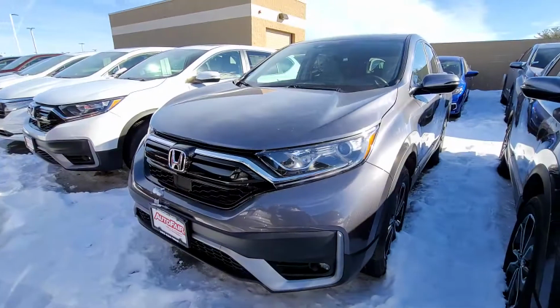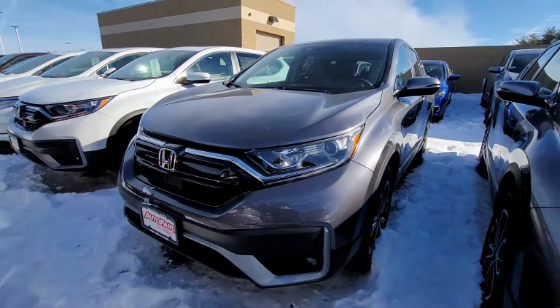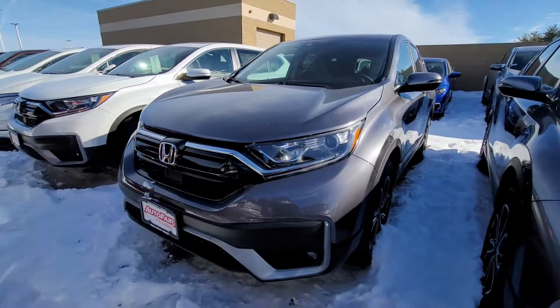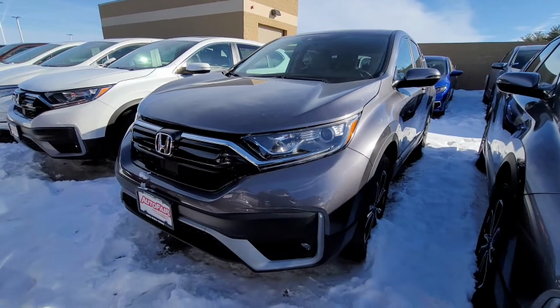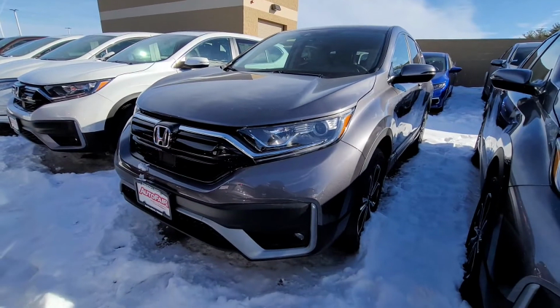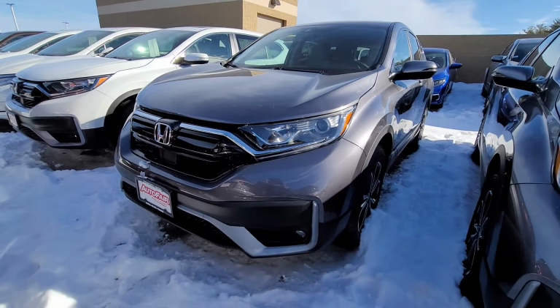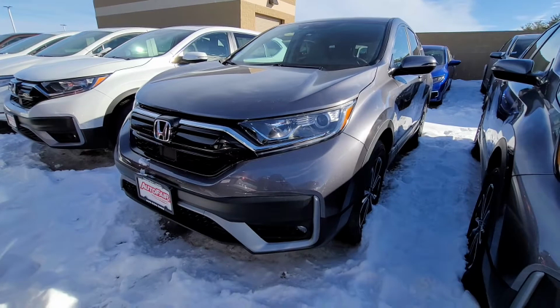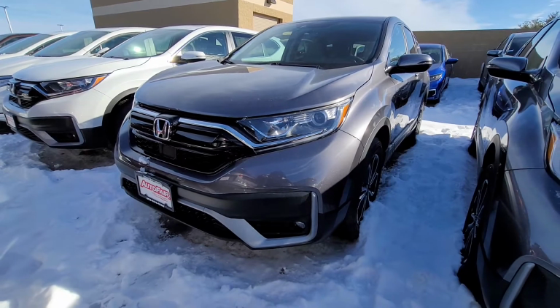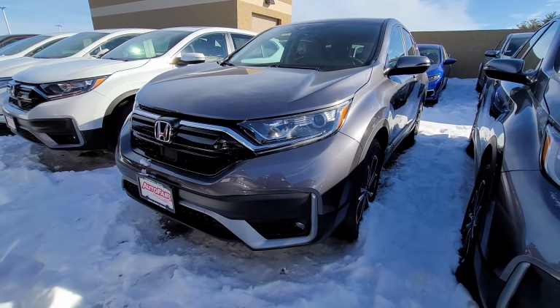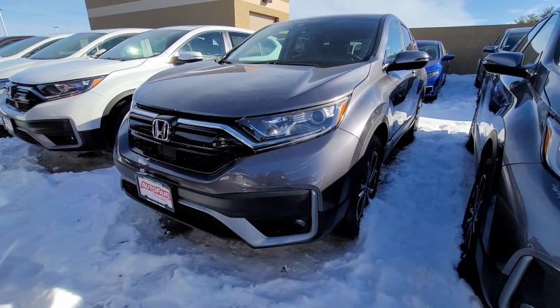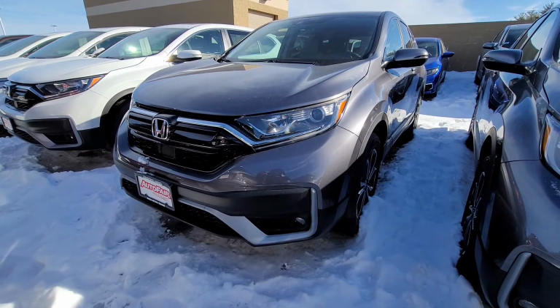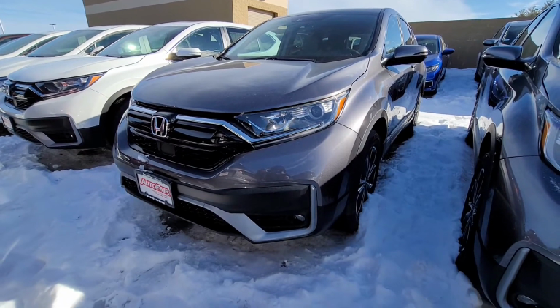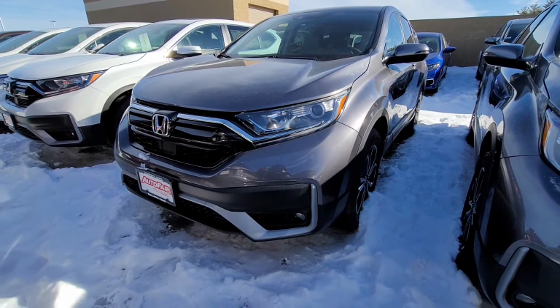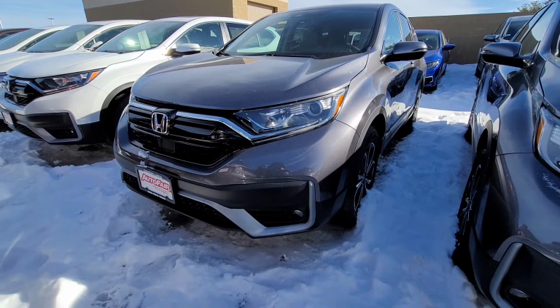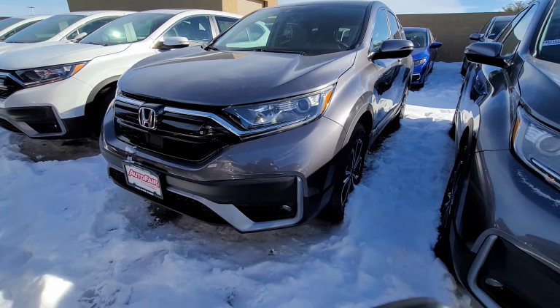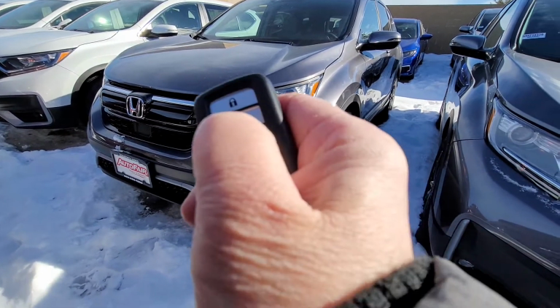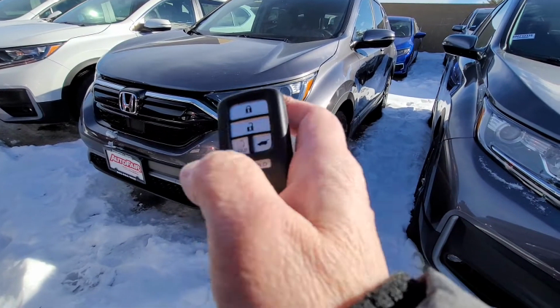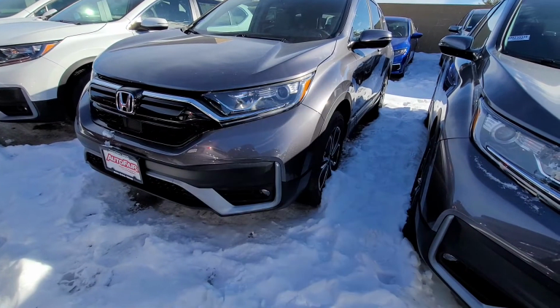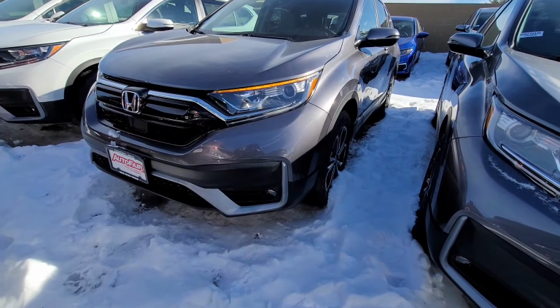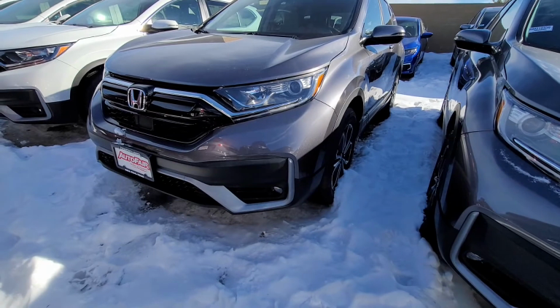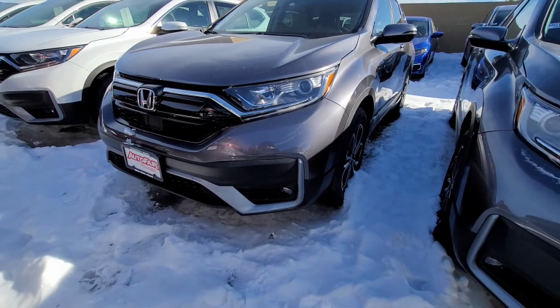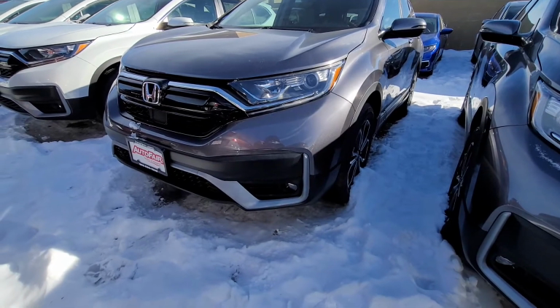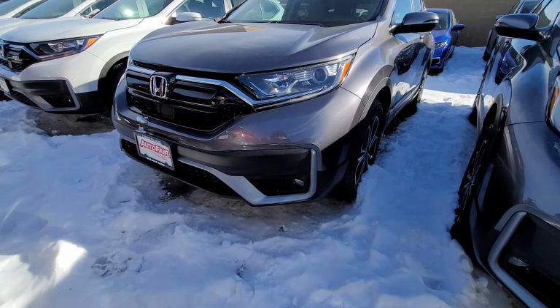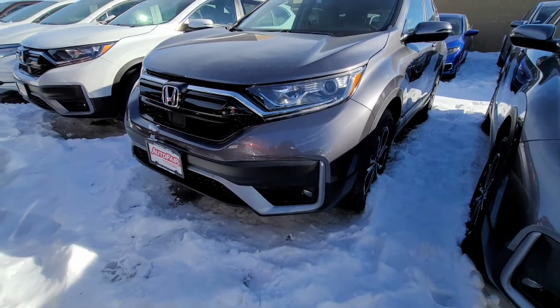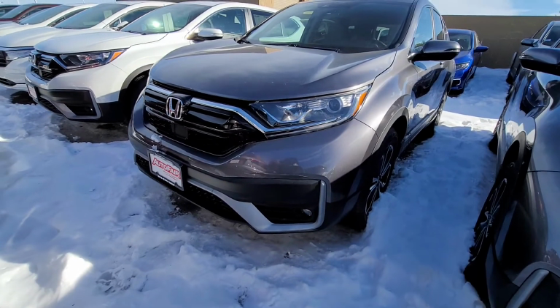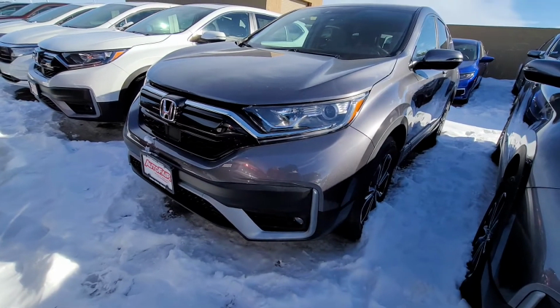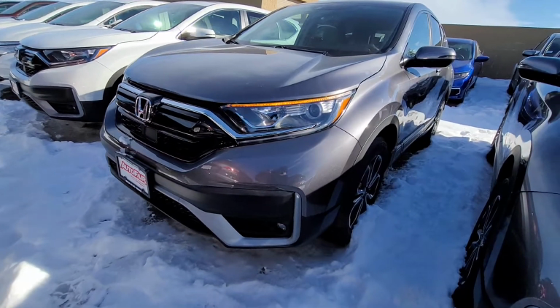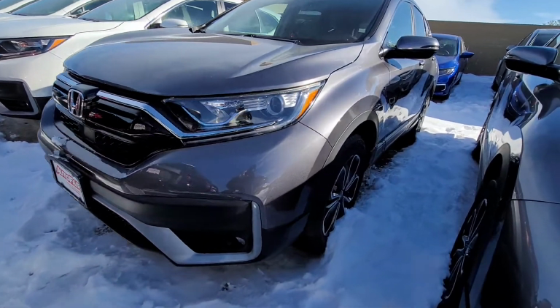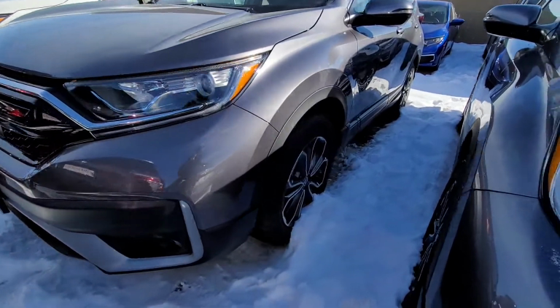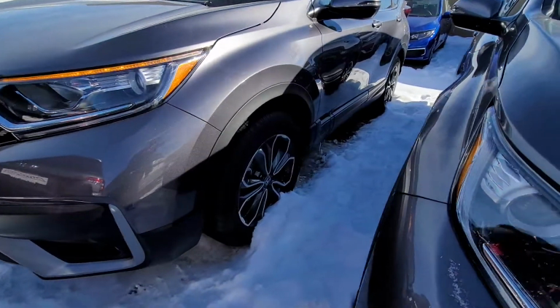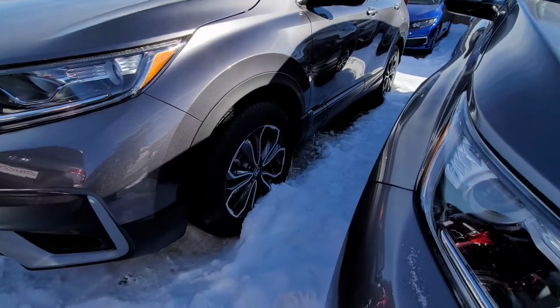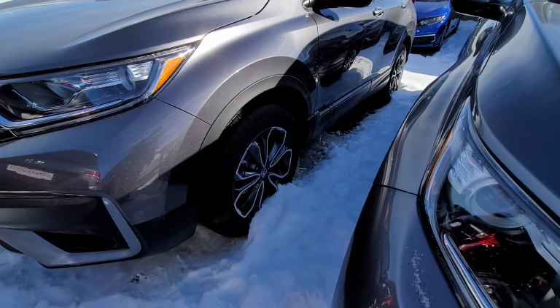Here it is — we have it out back. It's kind of buried. It has remote start, fog lights, all of these running lights, and the new alloy wheels.